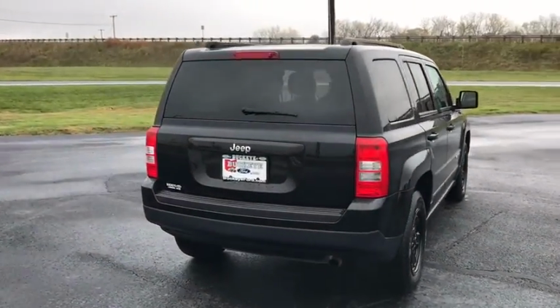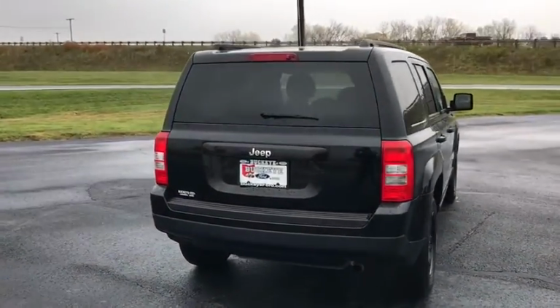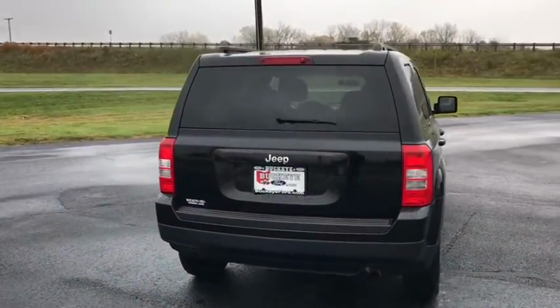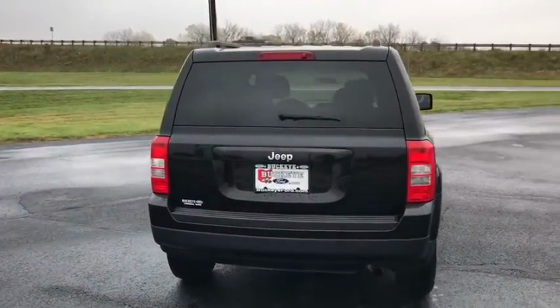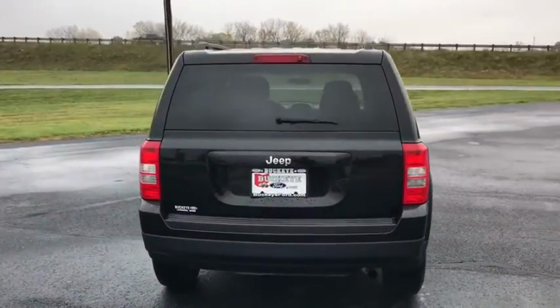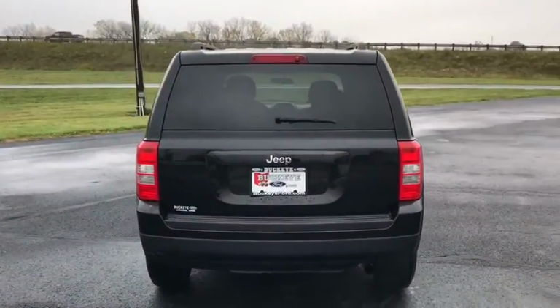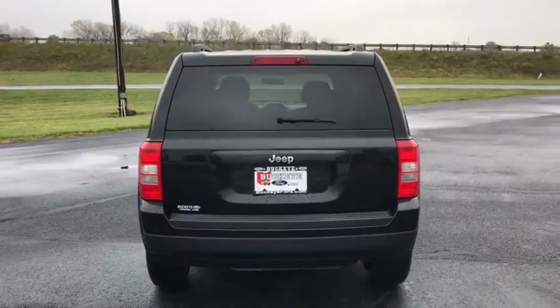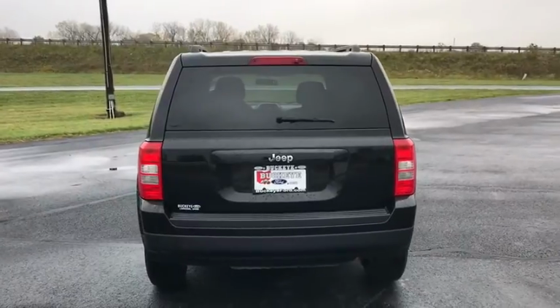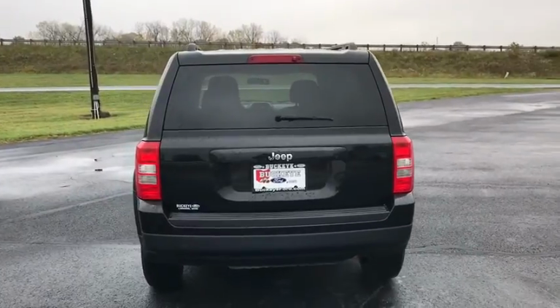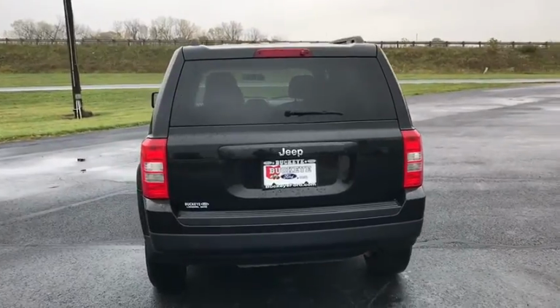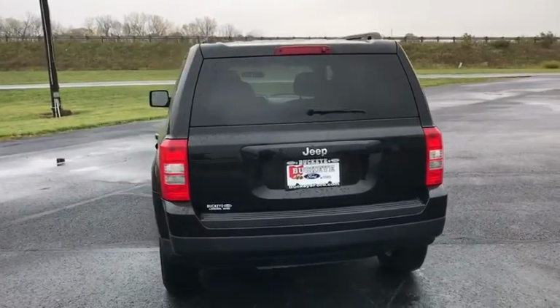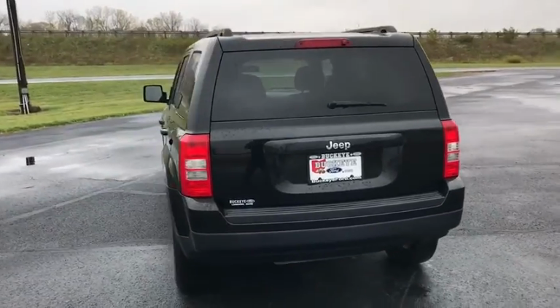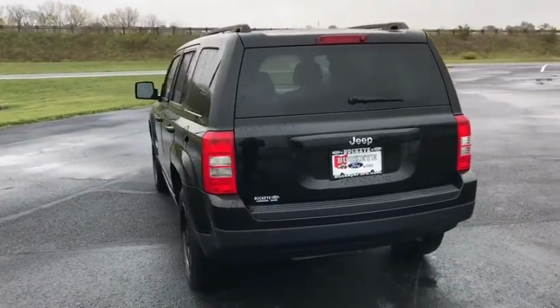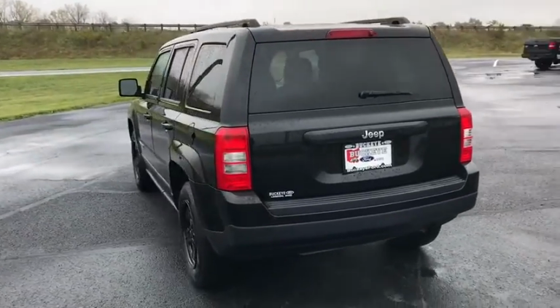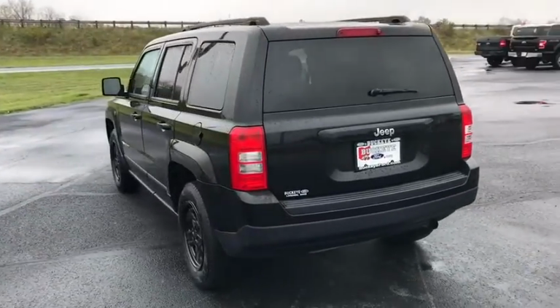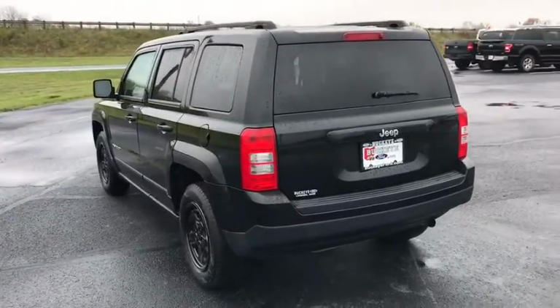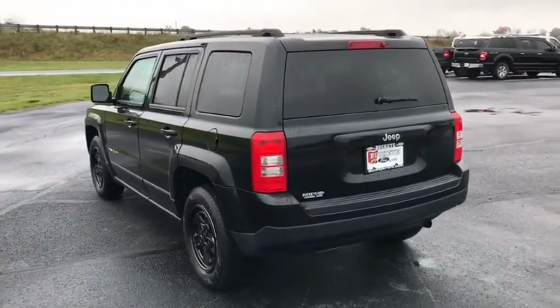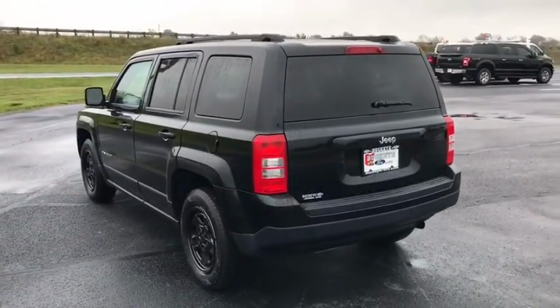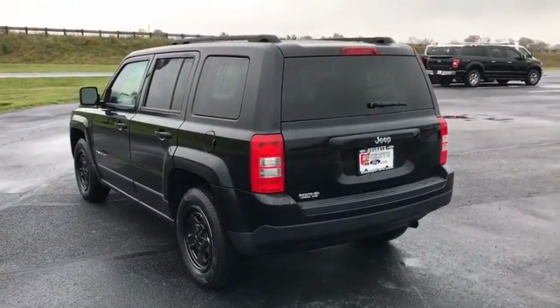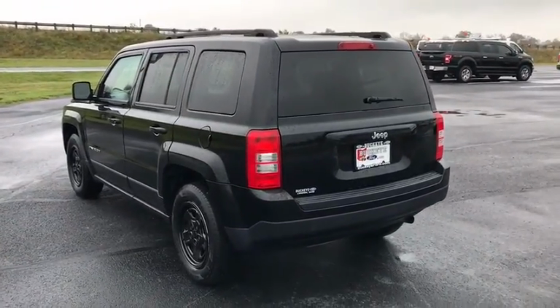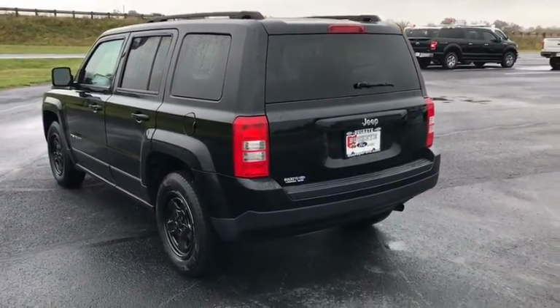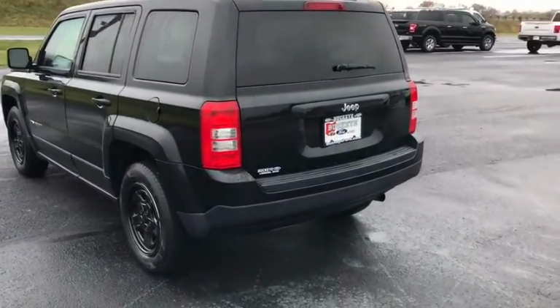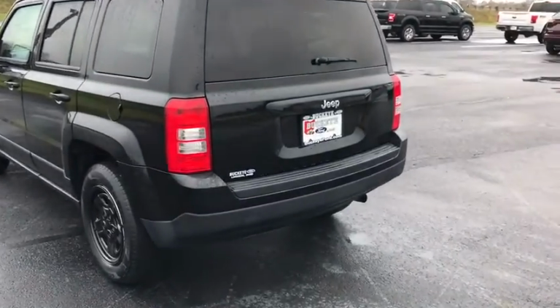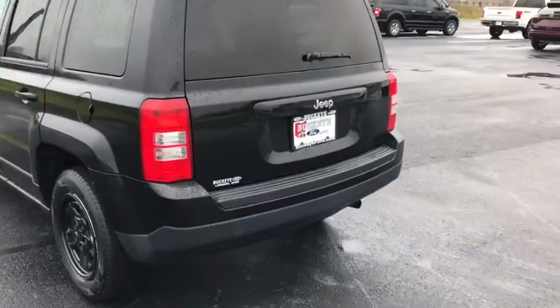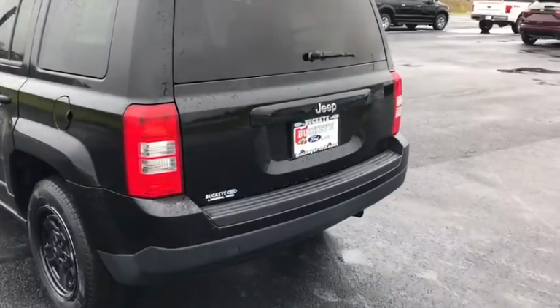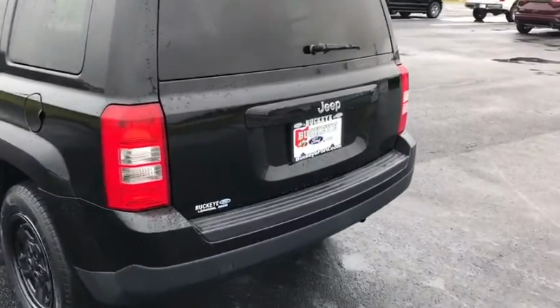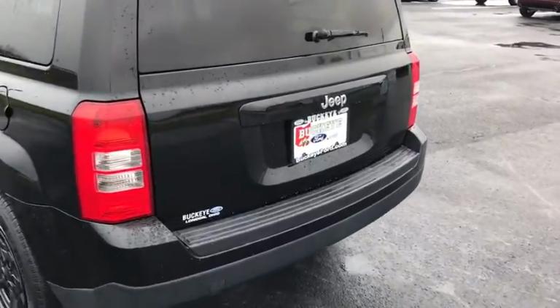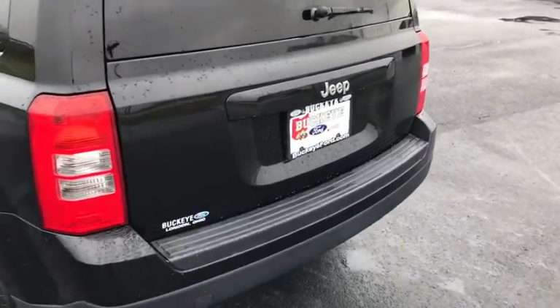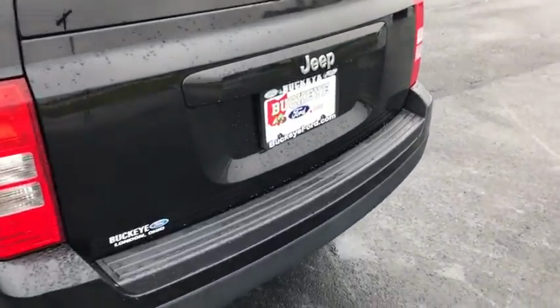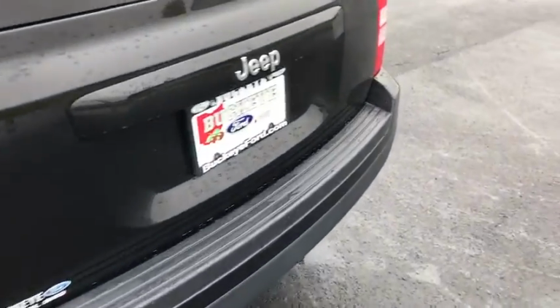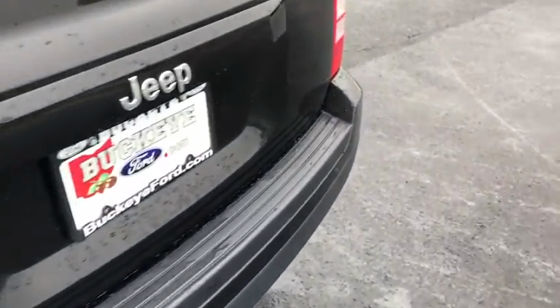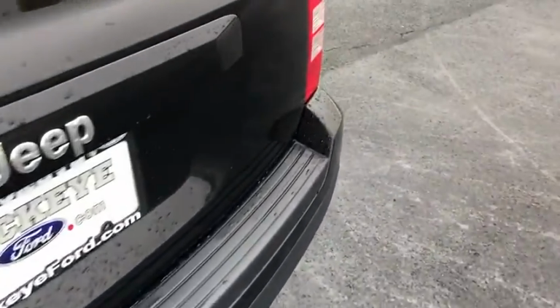The Patriot has plenty of room inside for any size family. This vehicle has less than 105,000 miles. Here are some of this vehicle's great options.